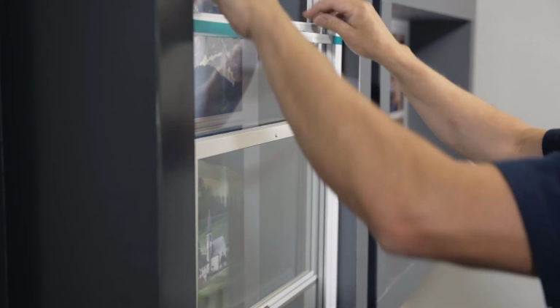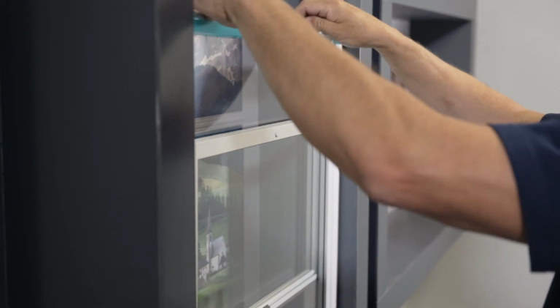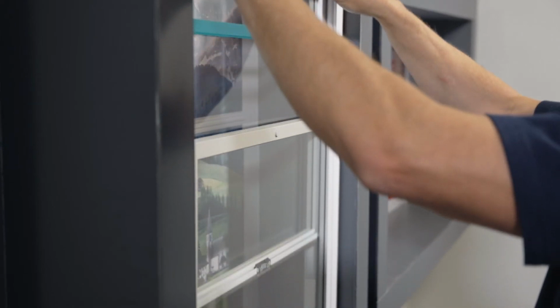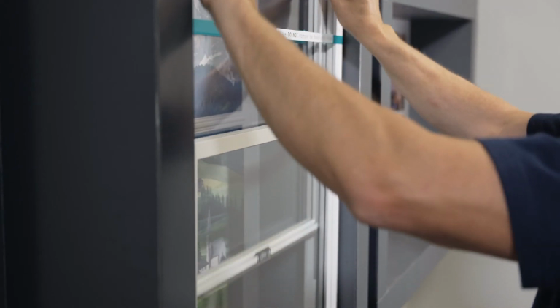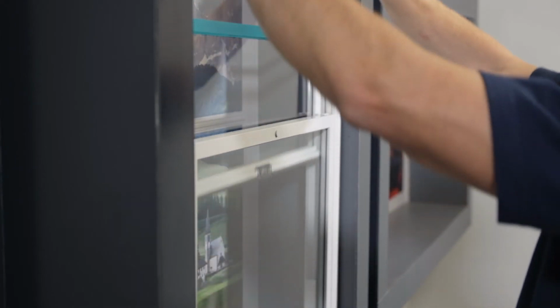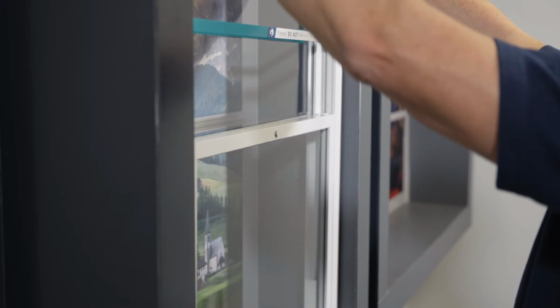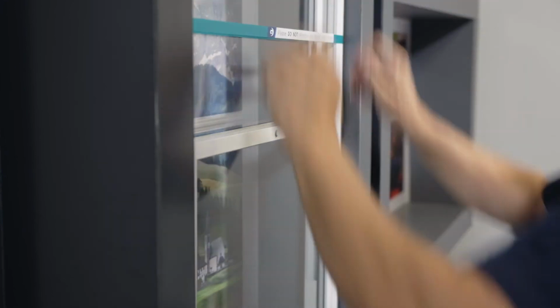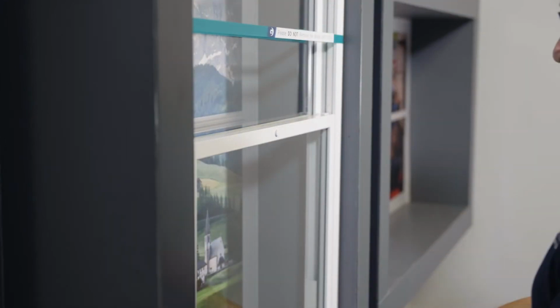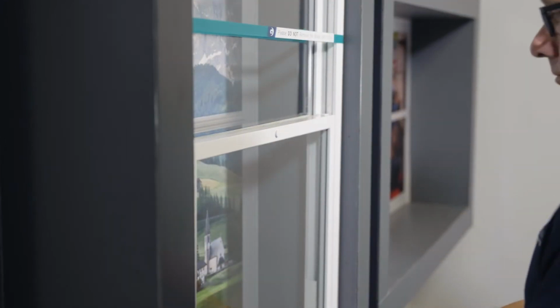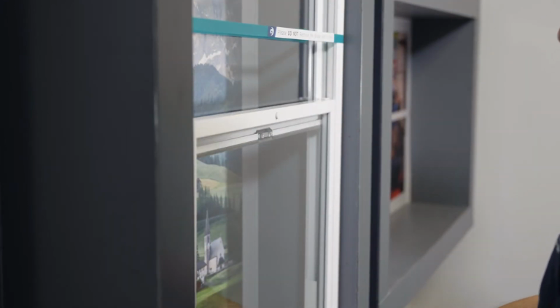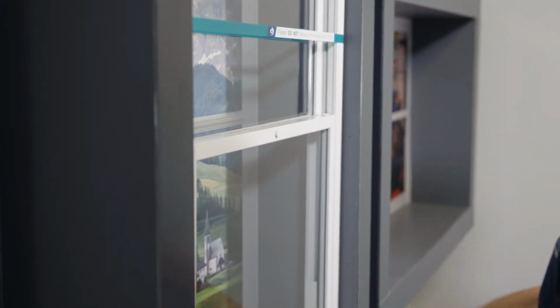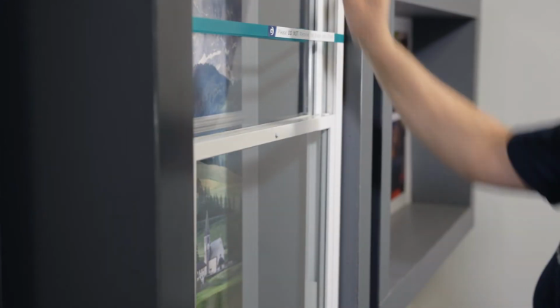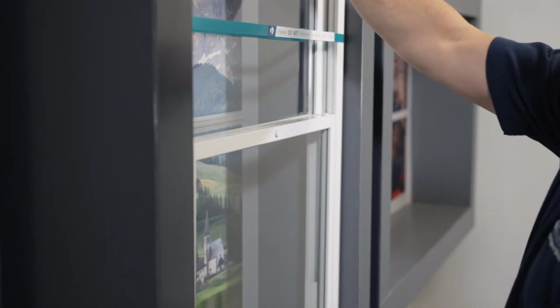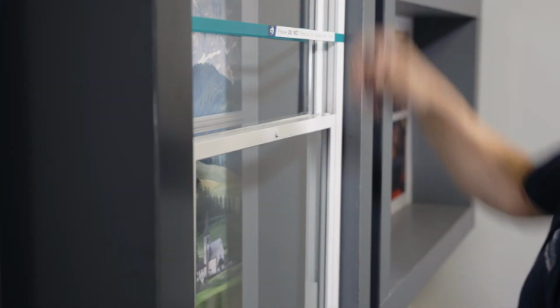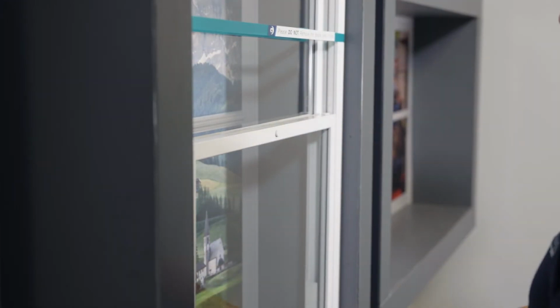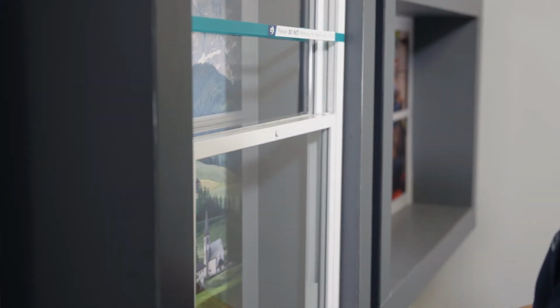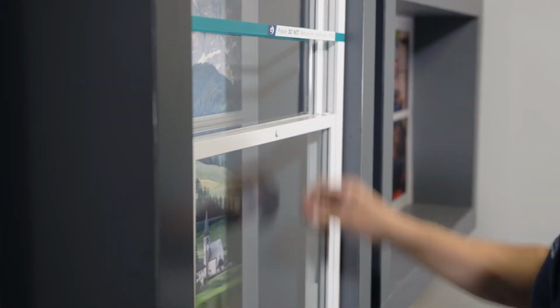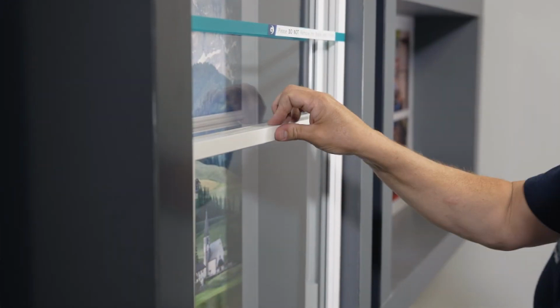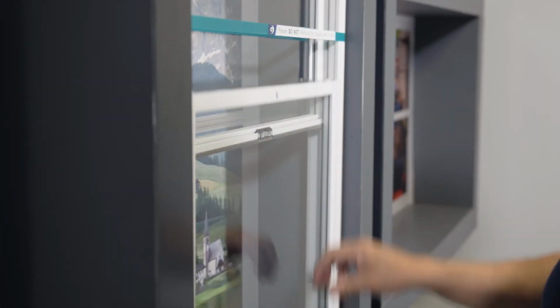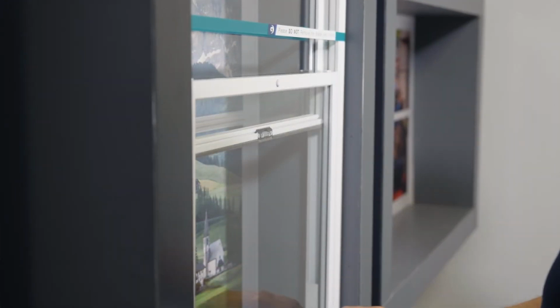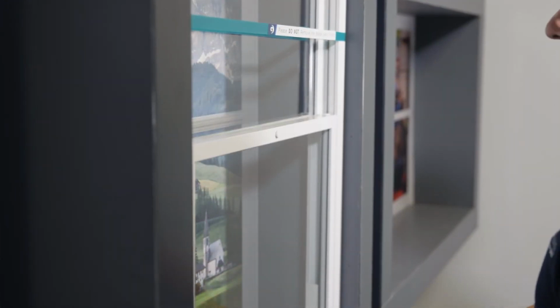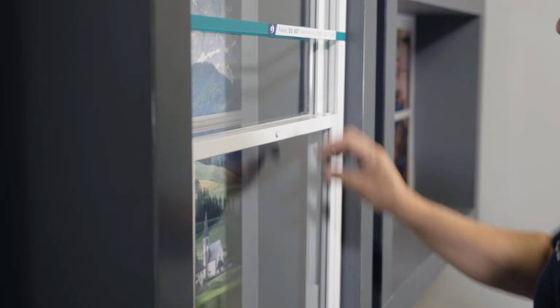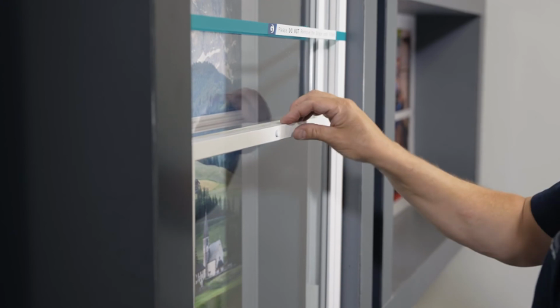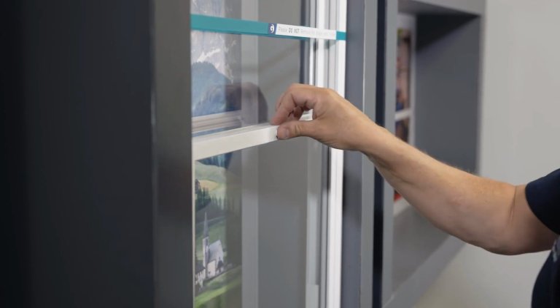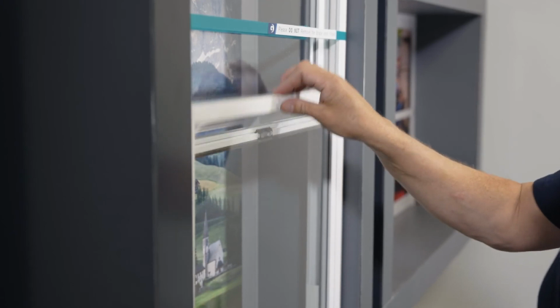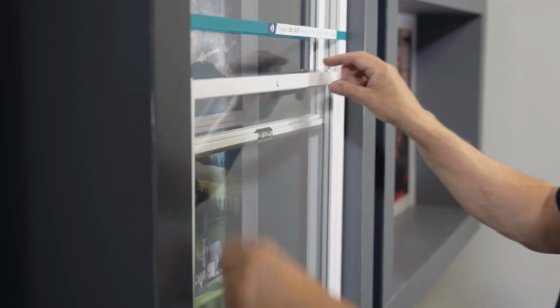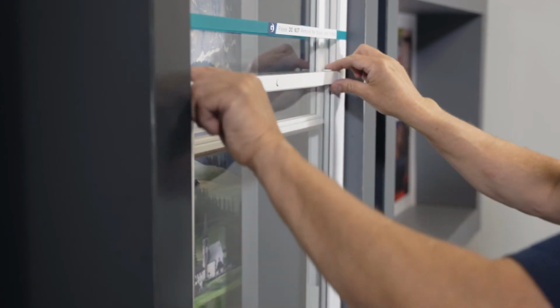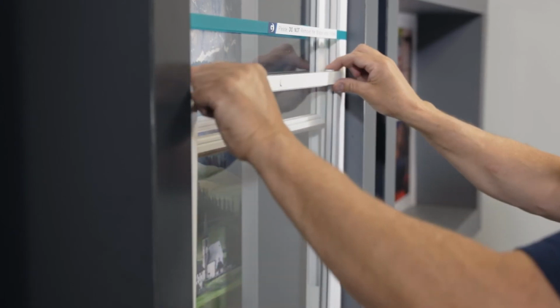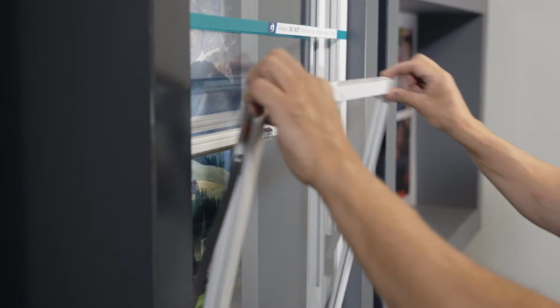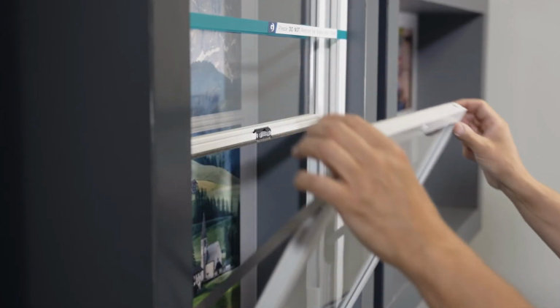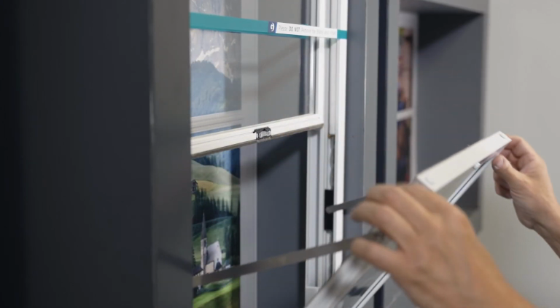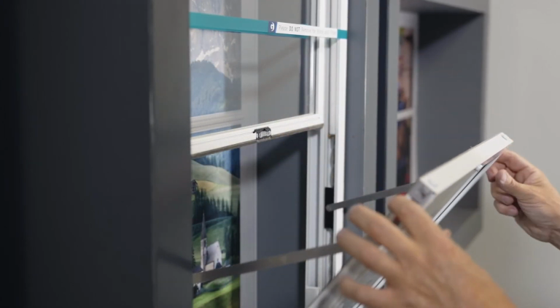Check that the panels slide correctly, interlock with each other, and that the push button operates correctly. The frame can now be permanently secured into place.